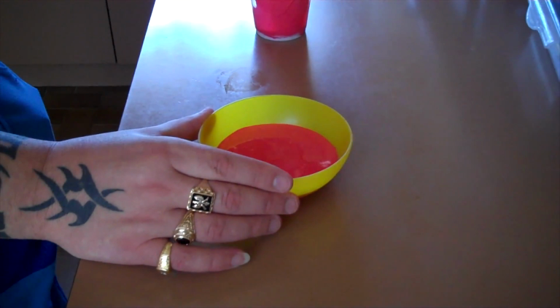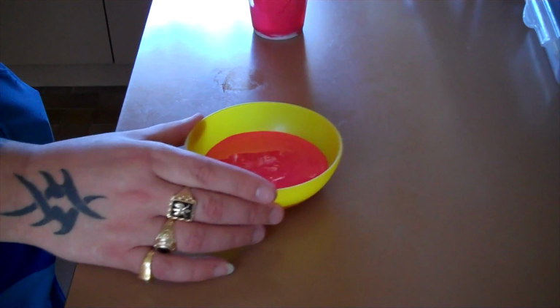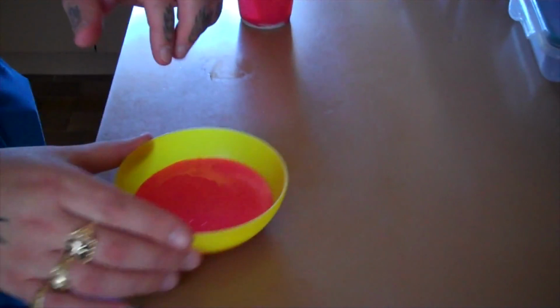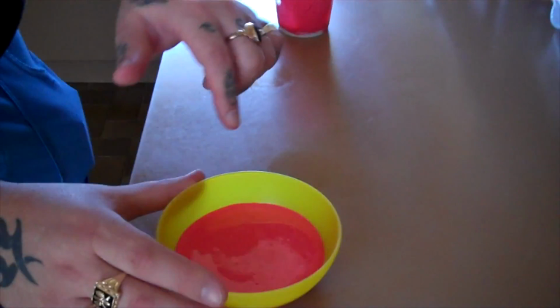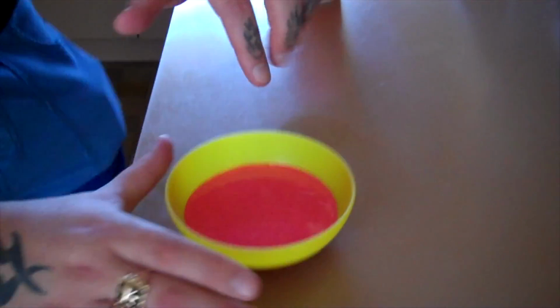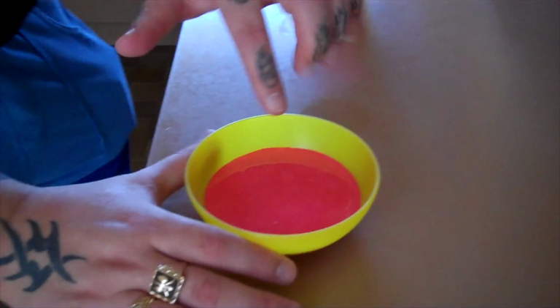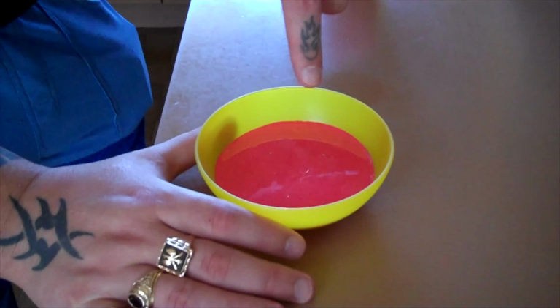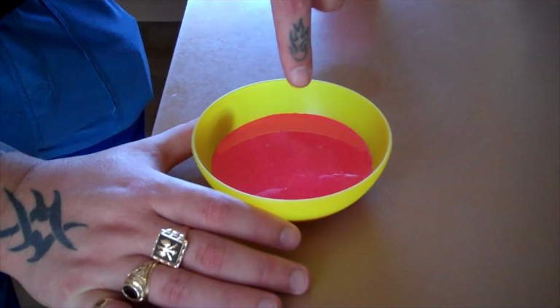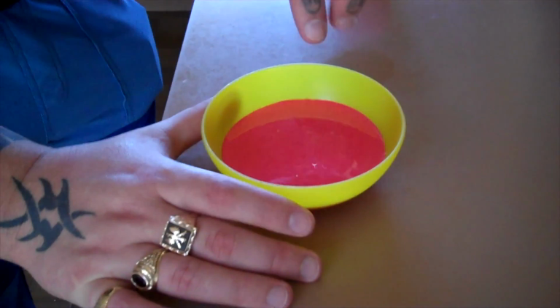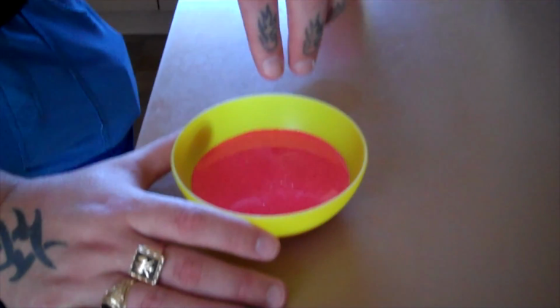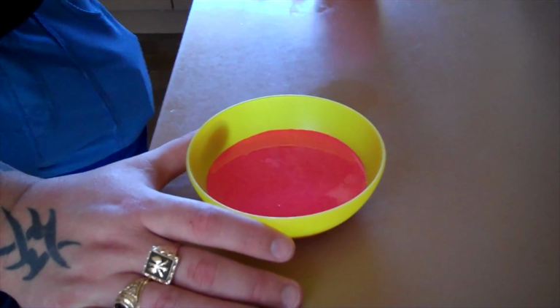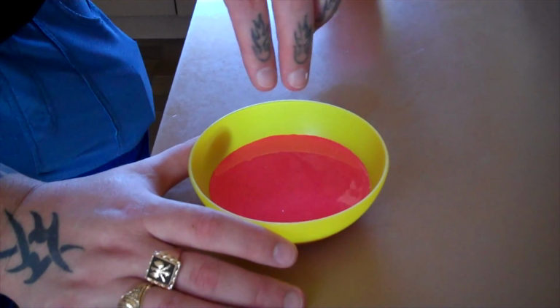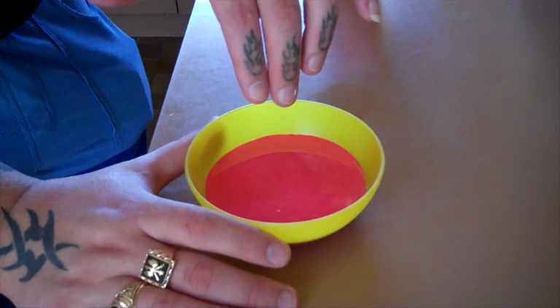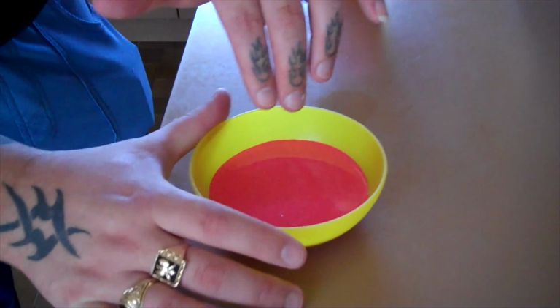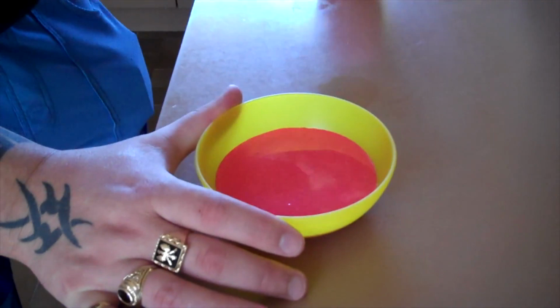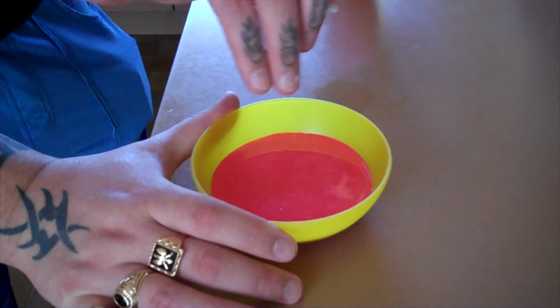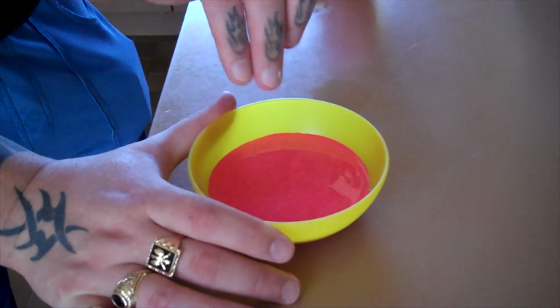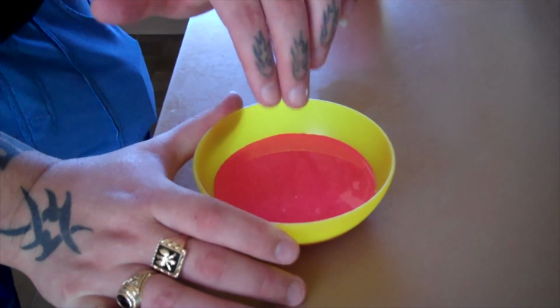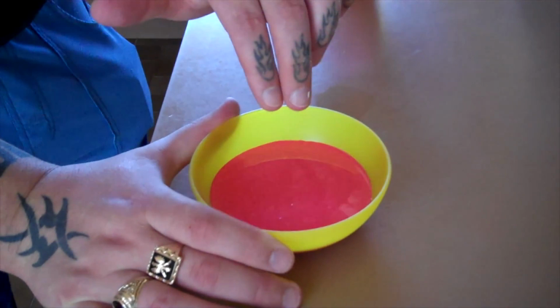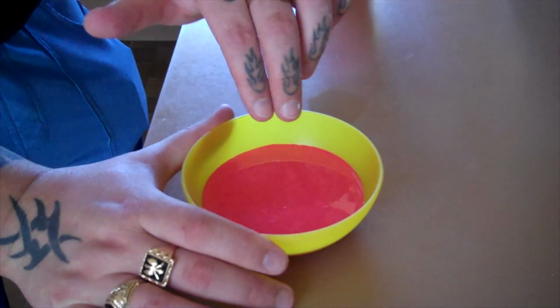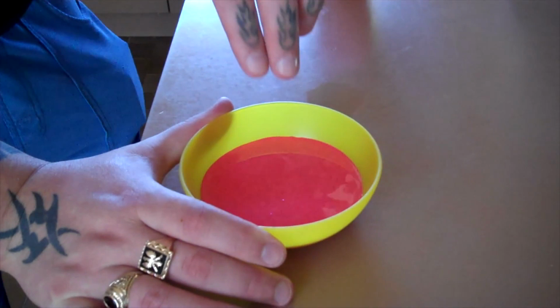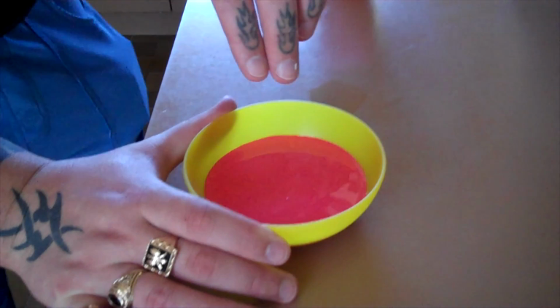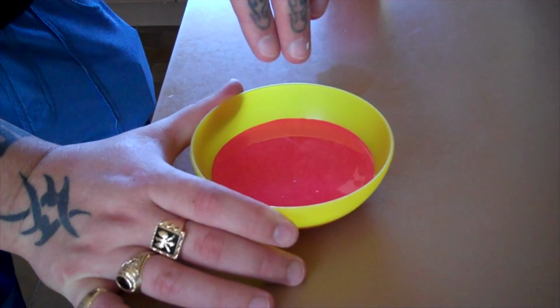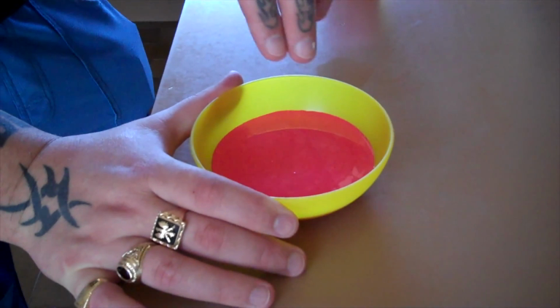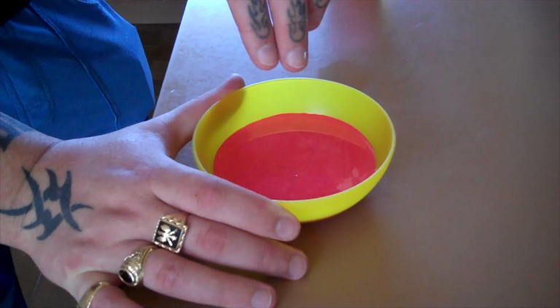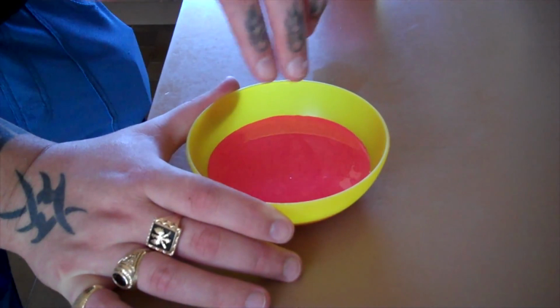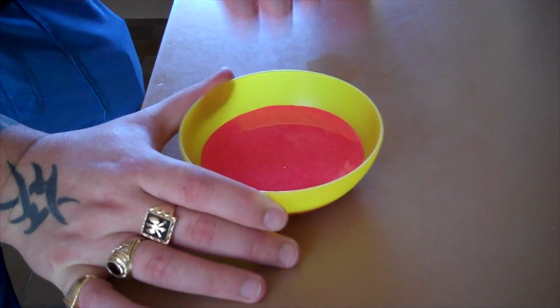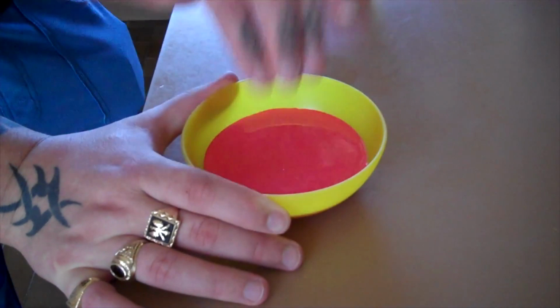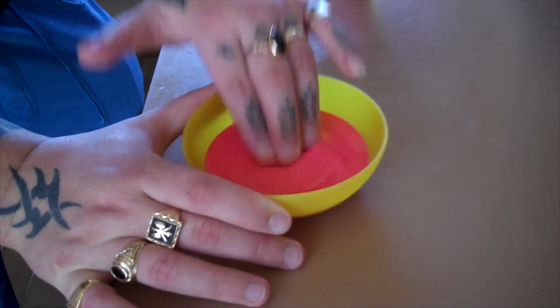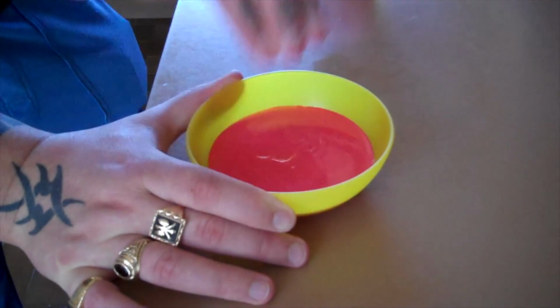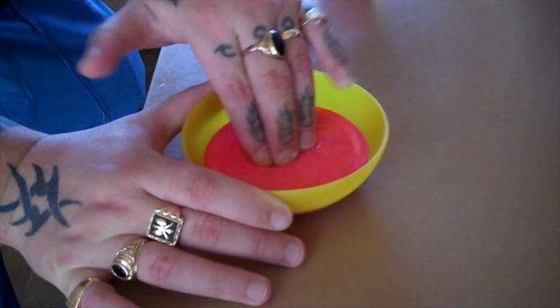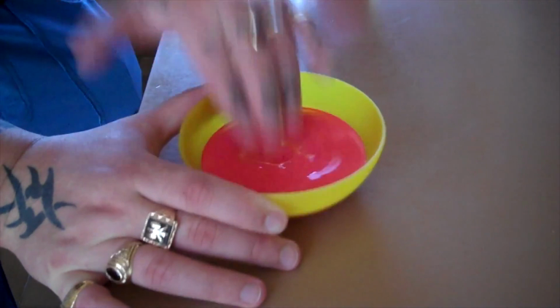Now the trick to it is, if you put pressure on it — real fast pressure, like a shock — it won't actually be a liquid. It turns to a solid, as you can see.